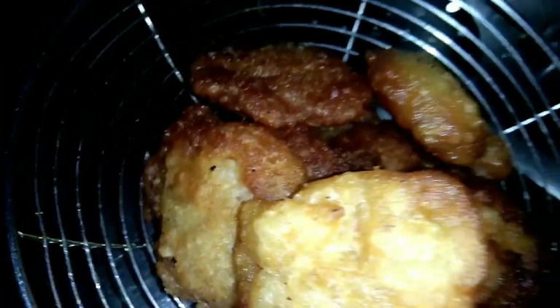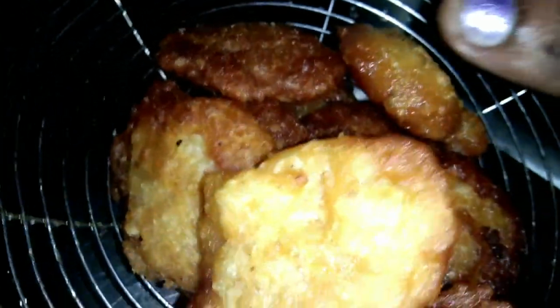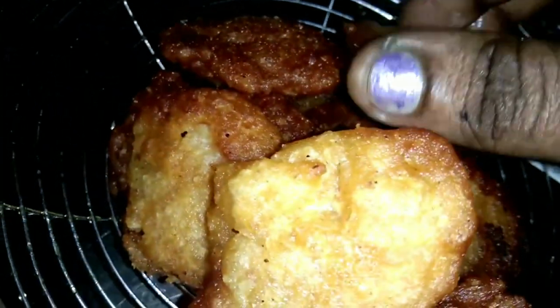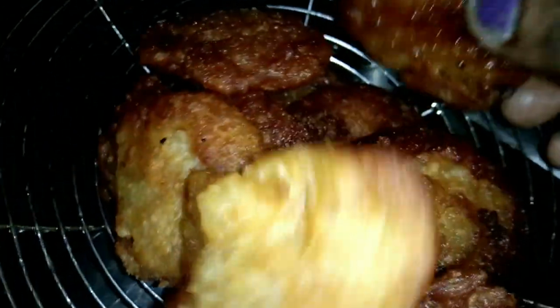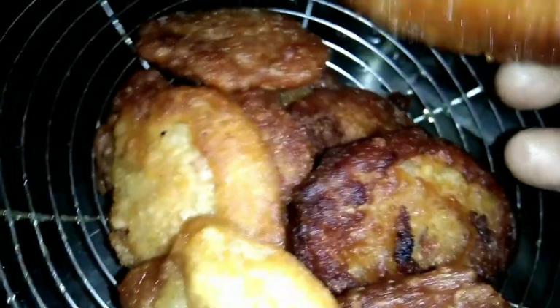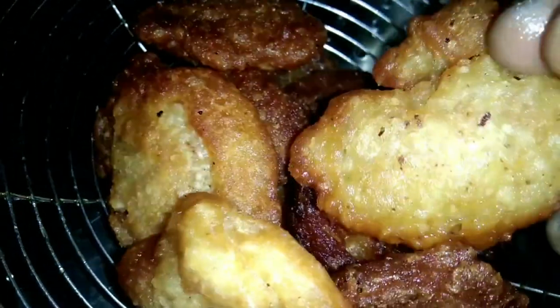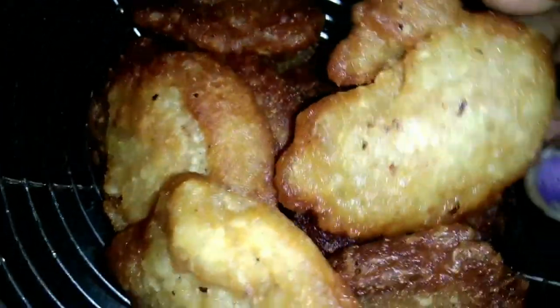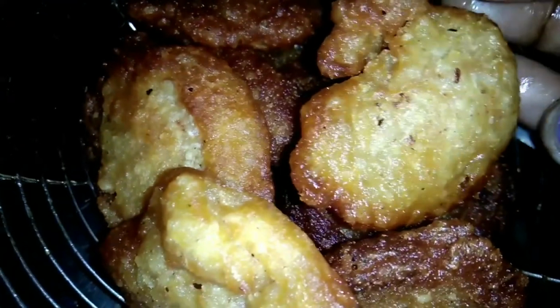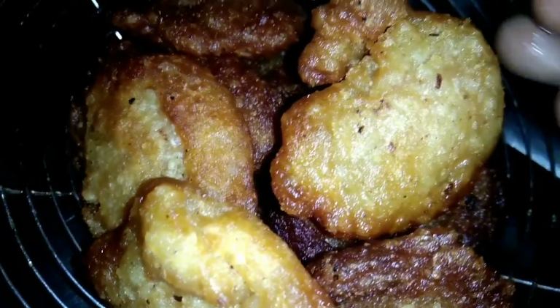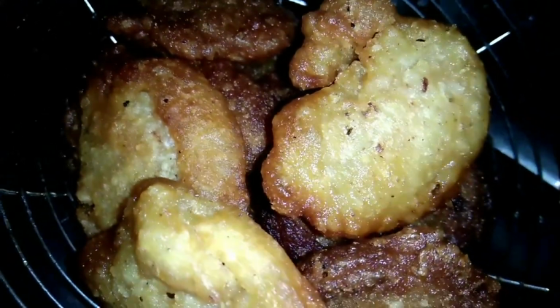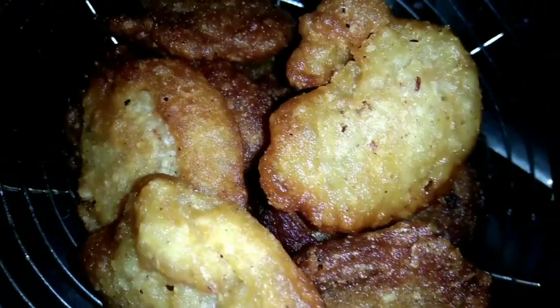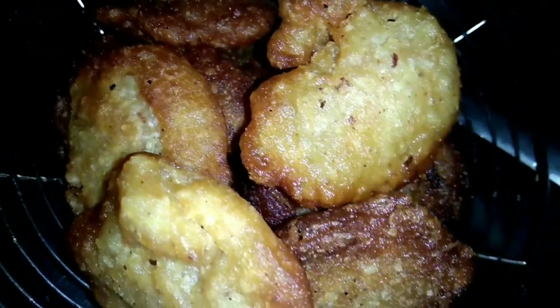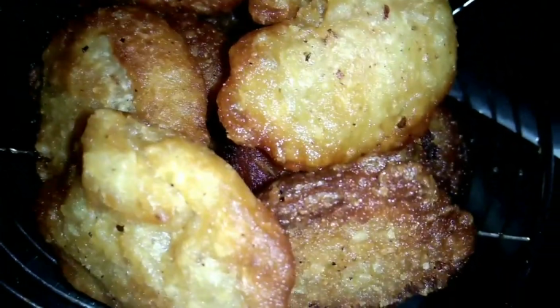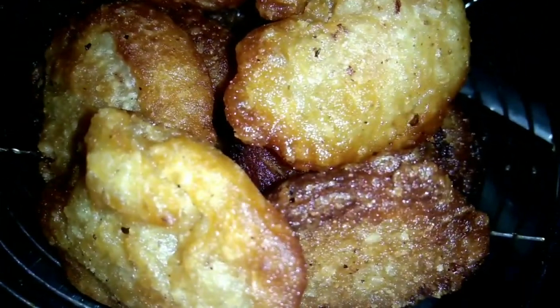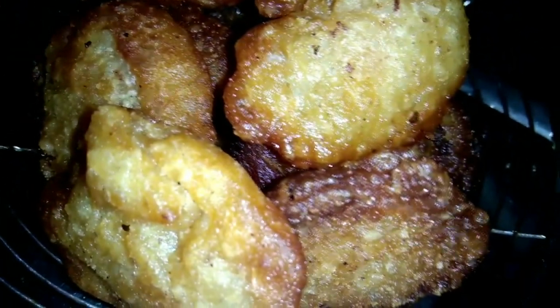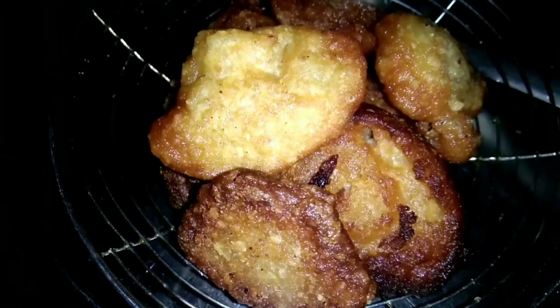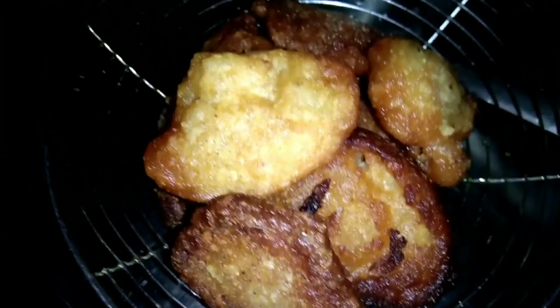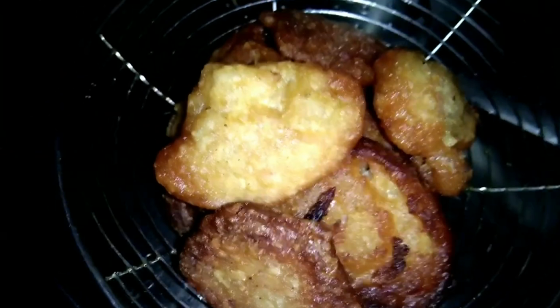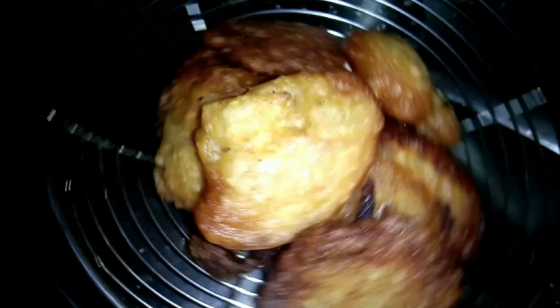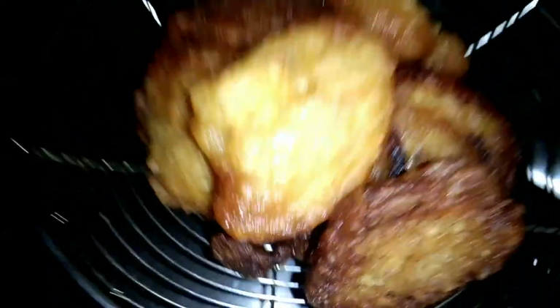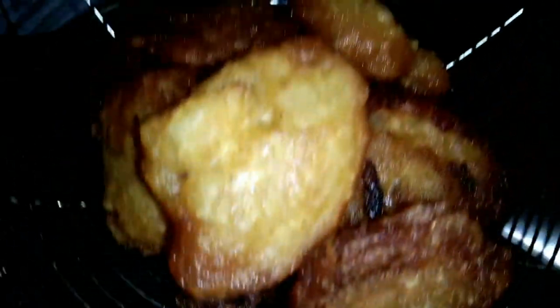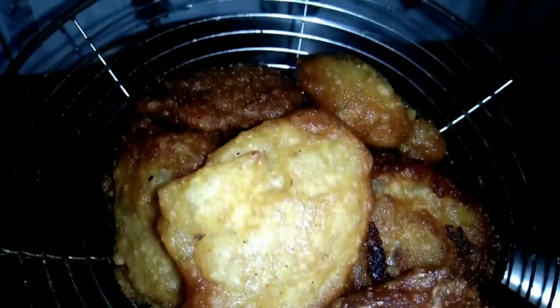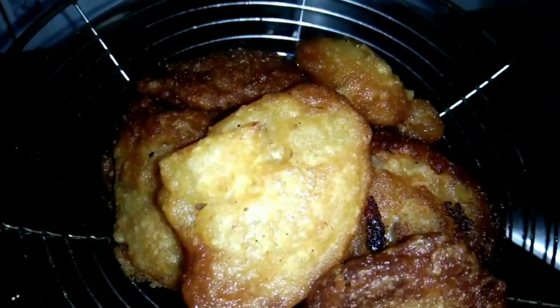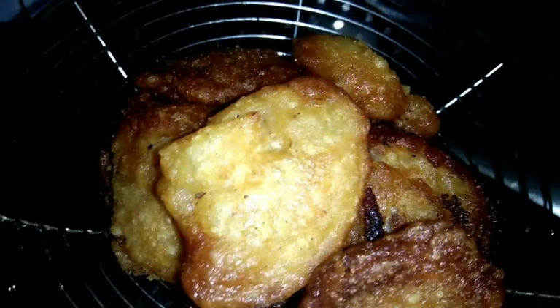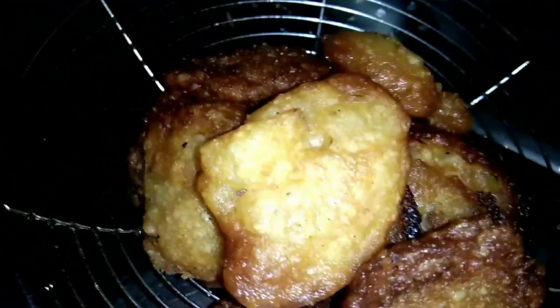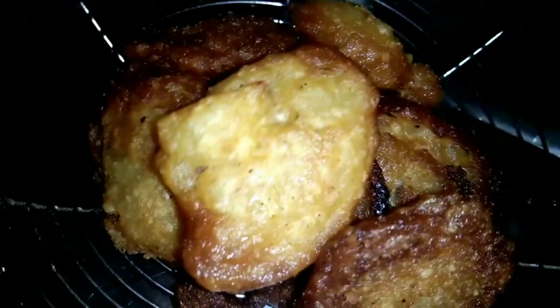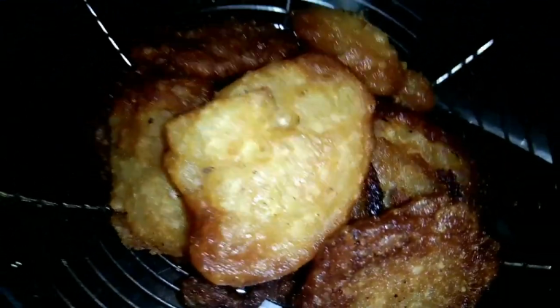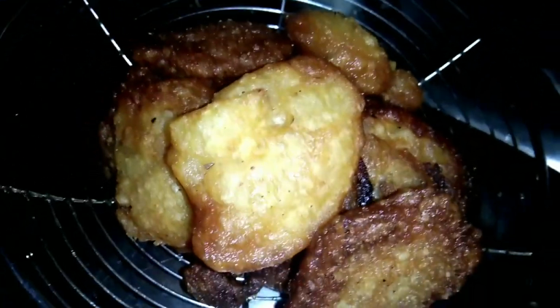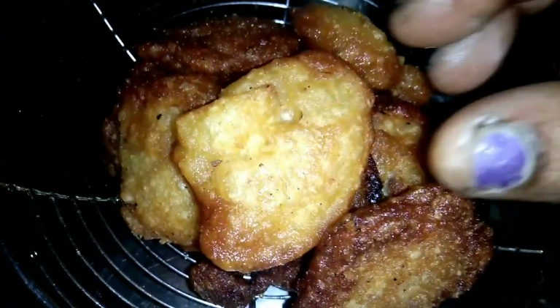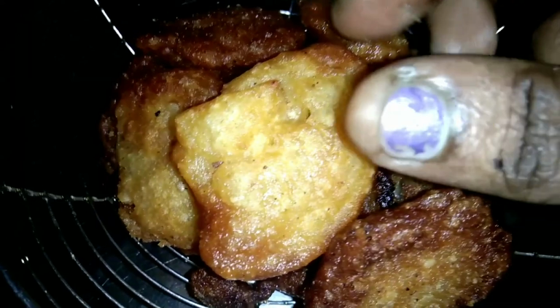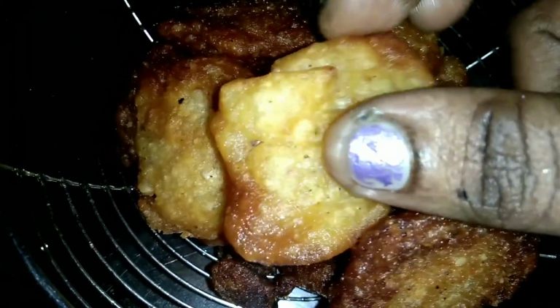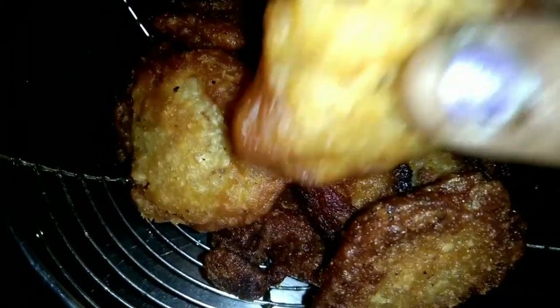It's tasty and crispy. It's a soft snack. It's a sweet snack. If you want to eat it, you can eat it. Let's eat it.